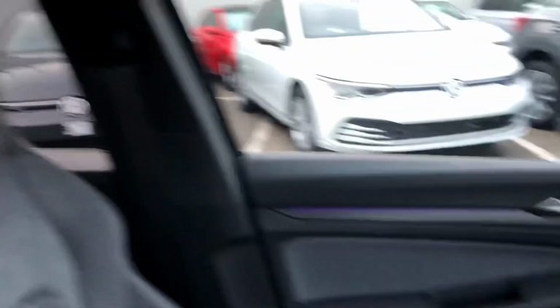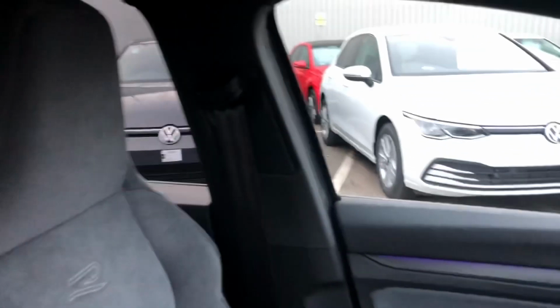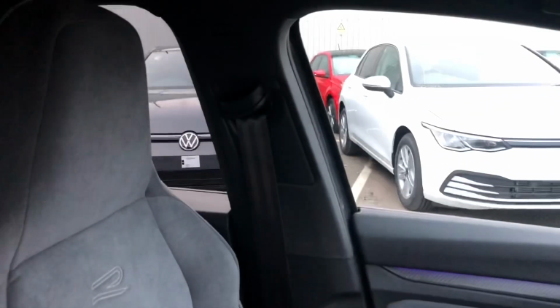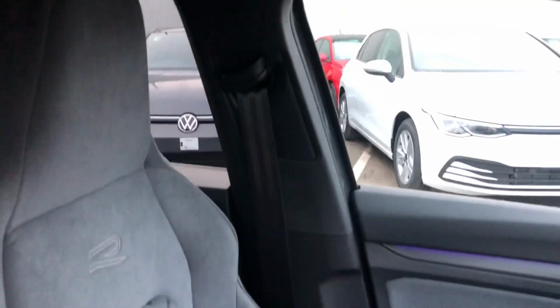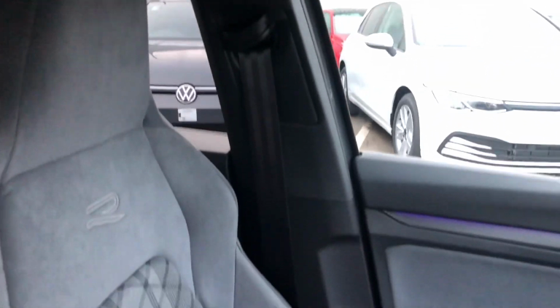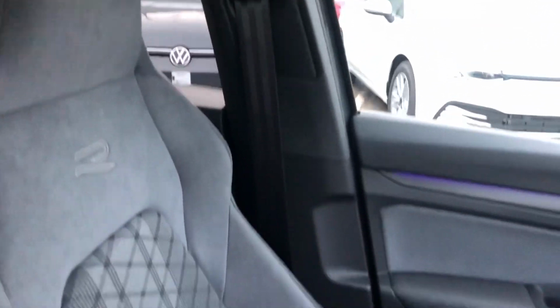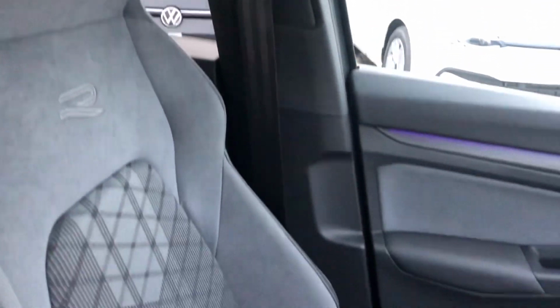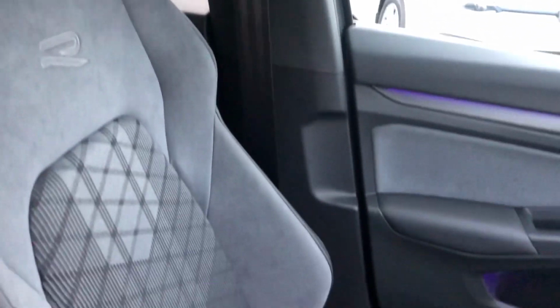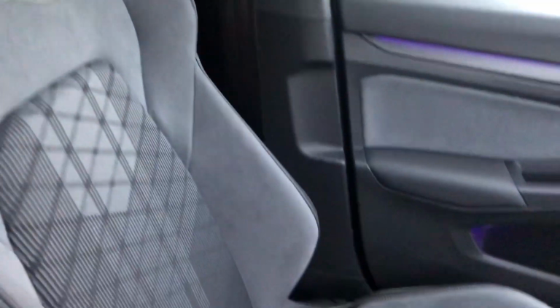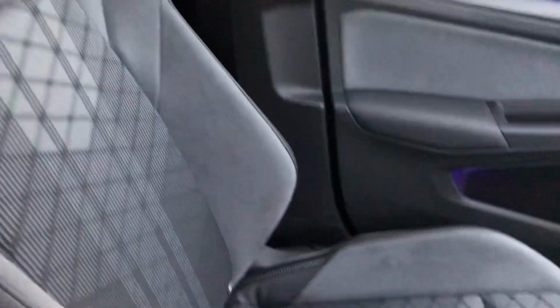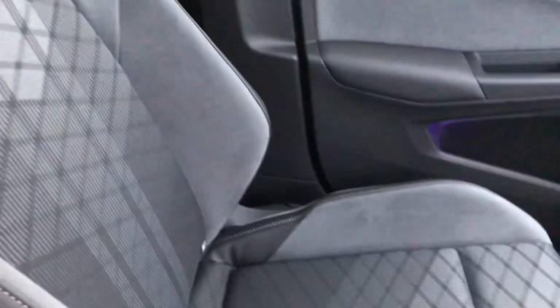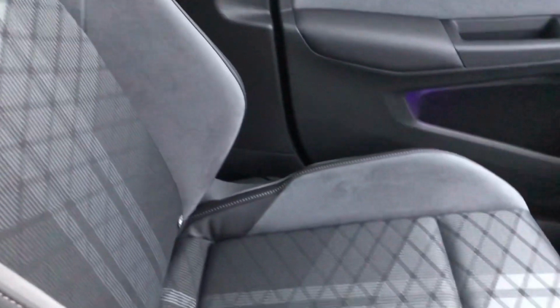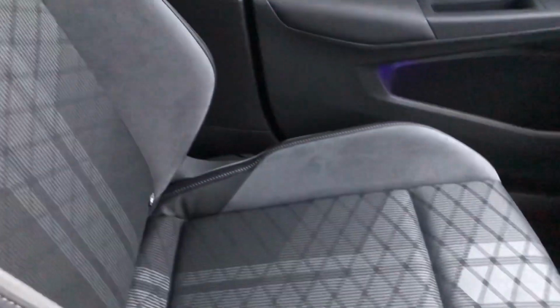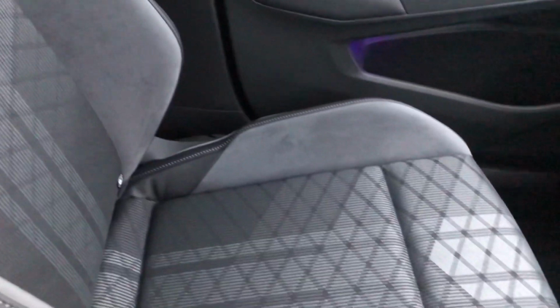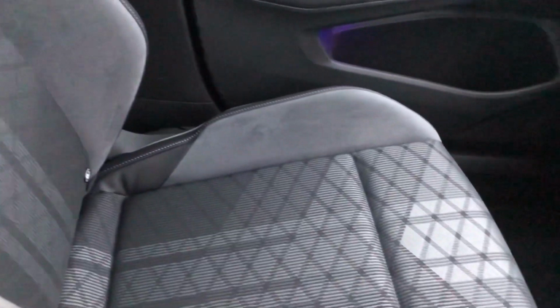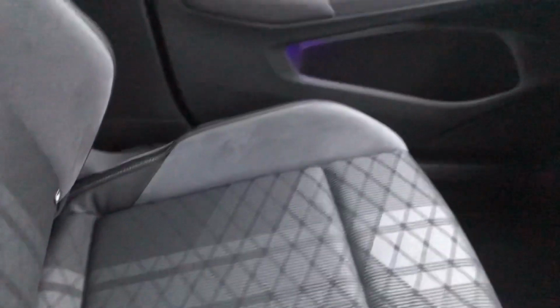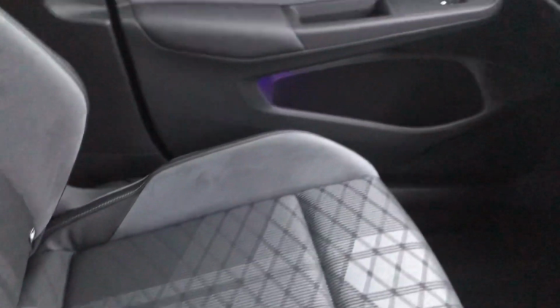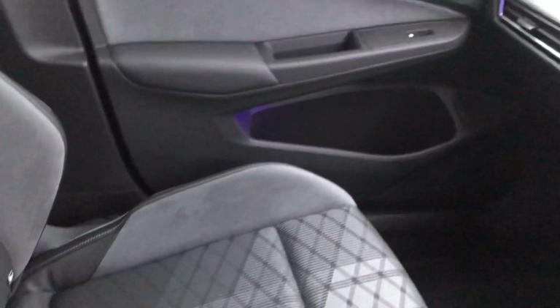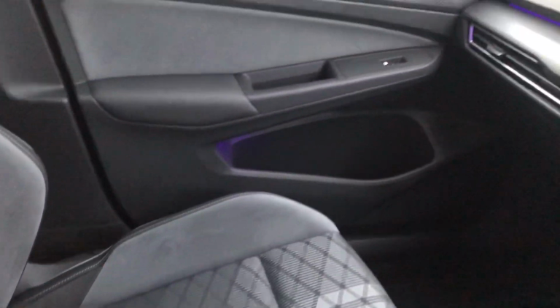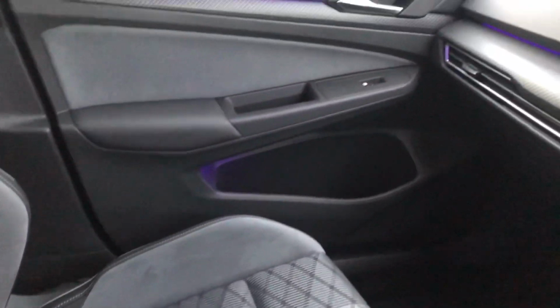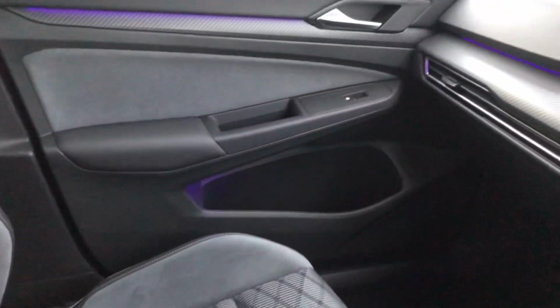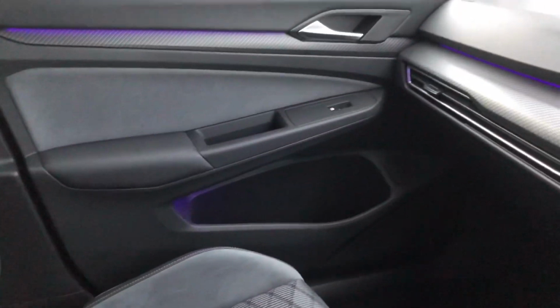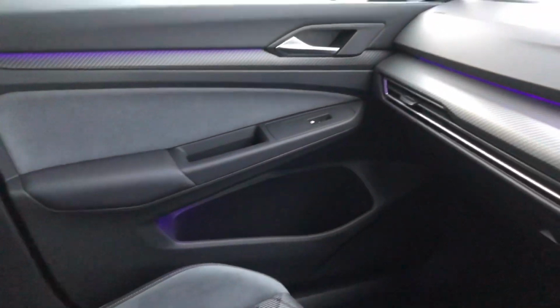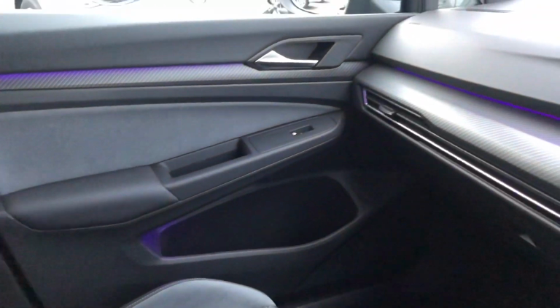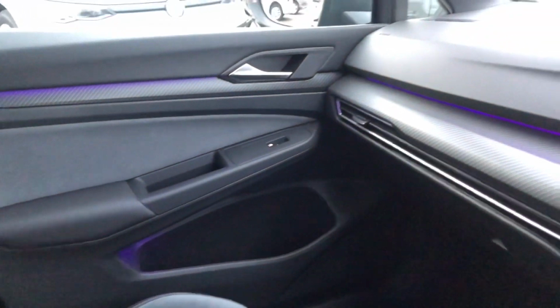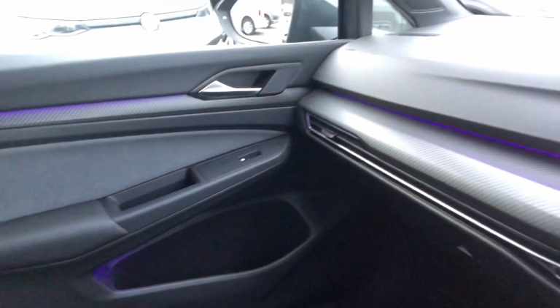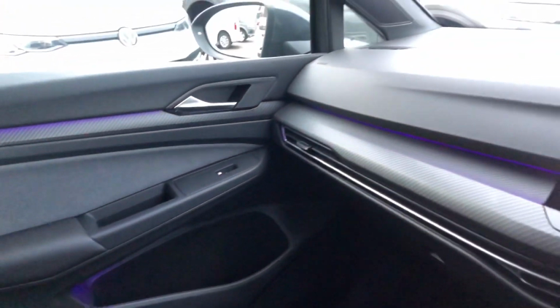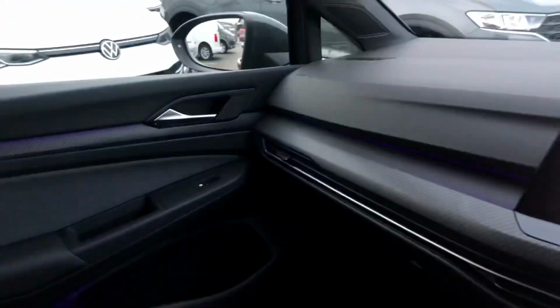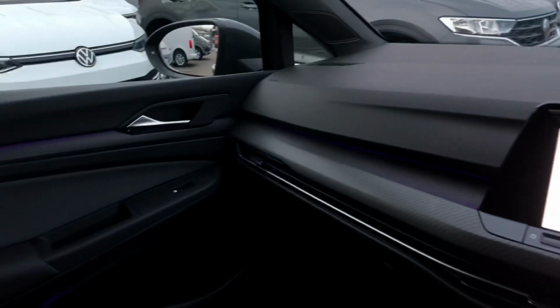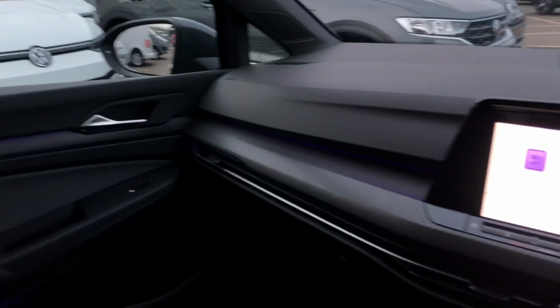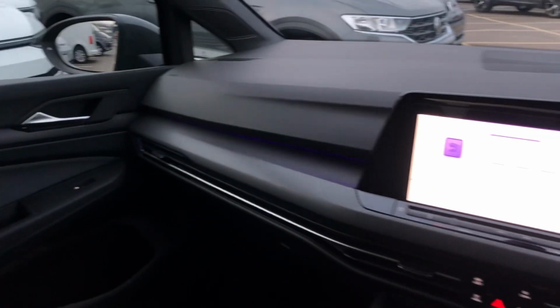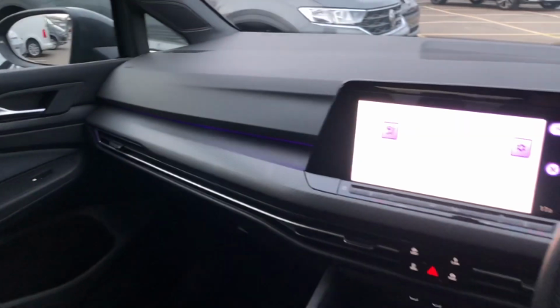I'll give you a close up of the seats. As you can see, really nice and really quality — it looks sporty and comfortable. And you've got all the nice interior lighting, which really makes all the difference.